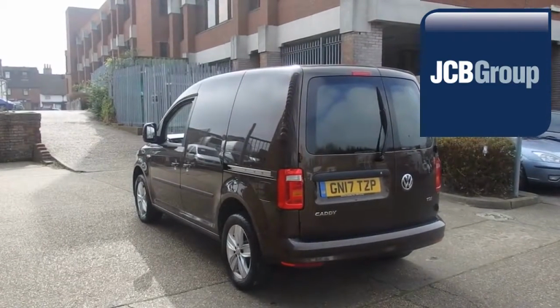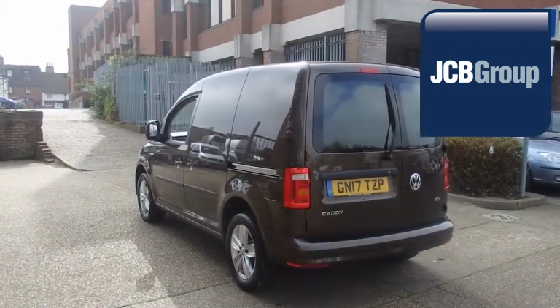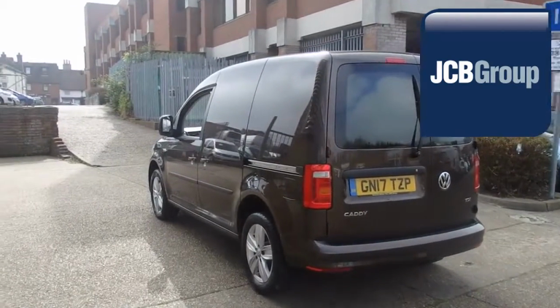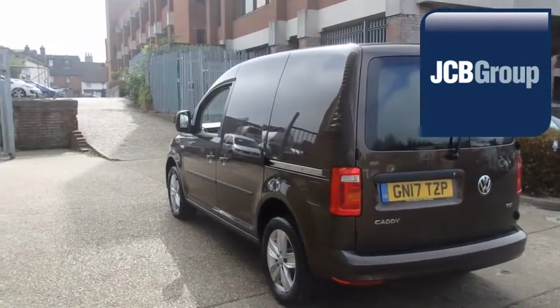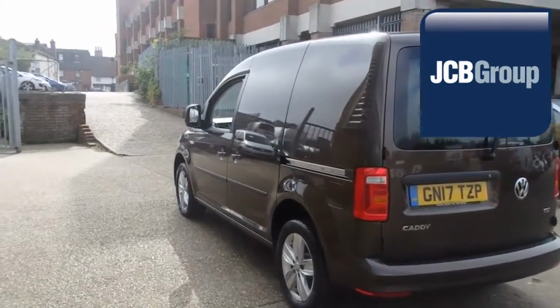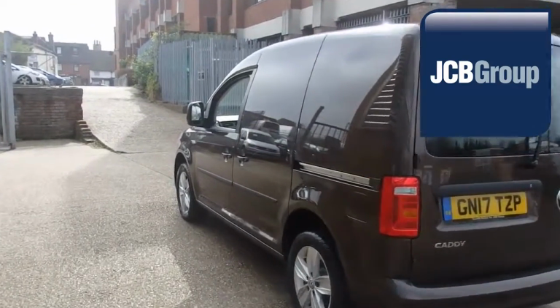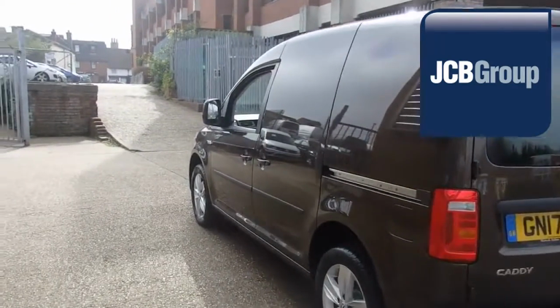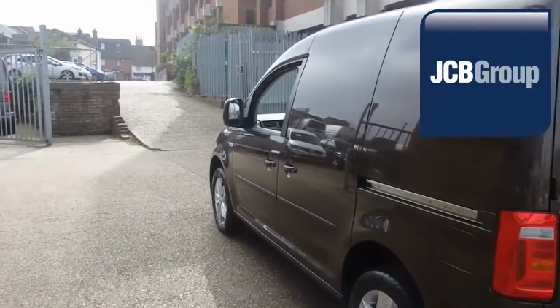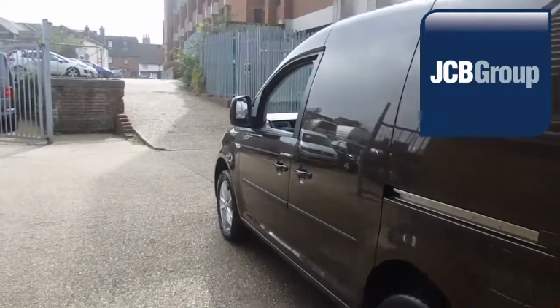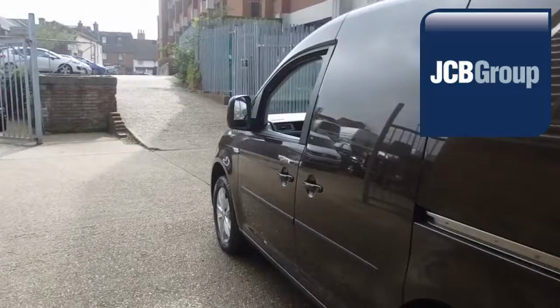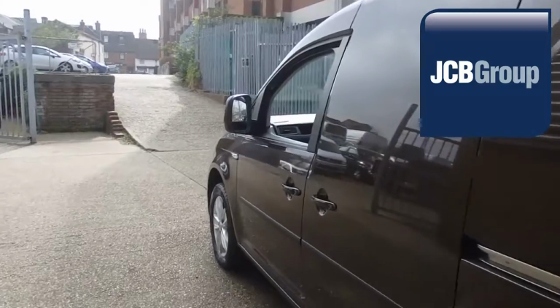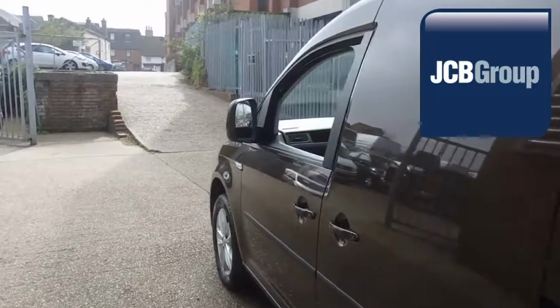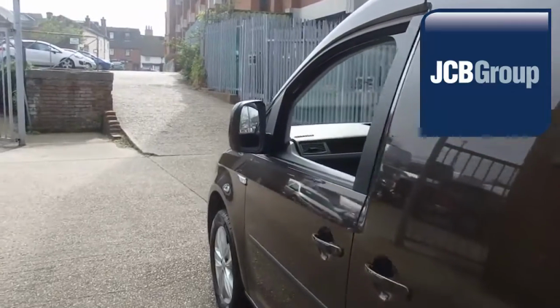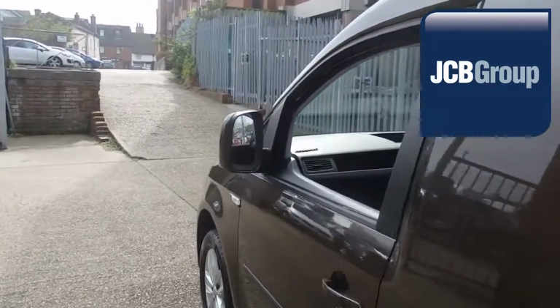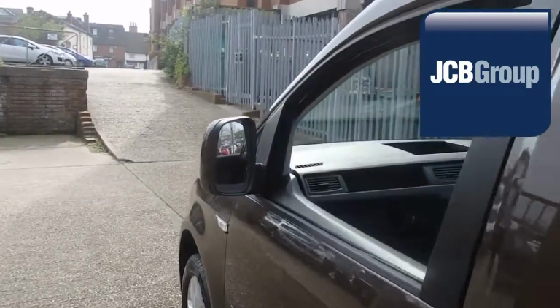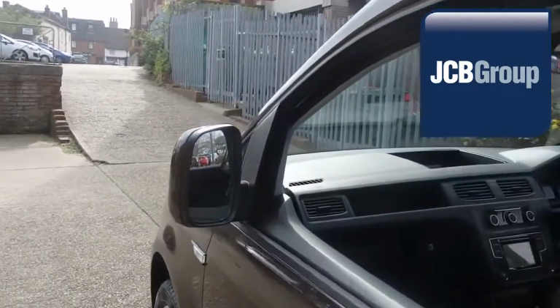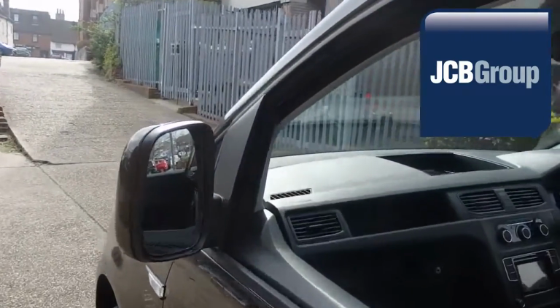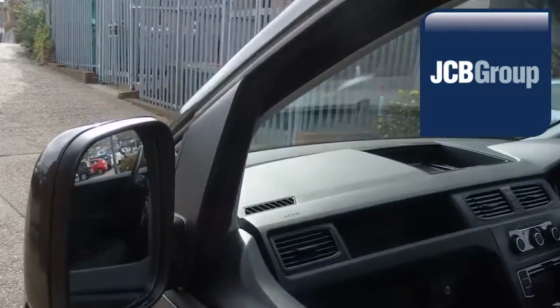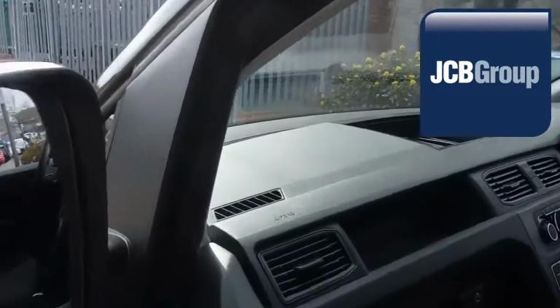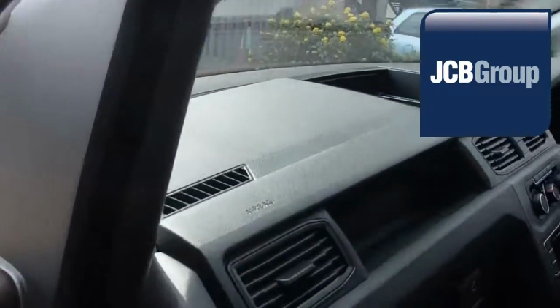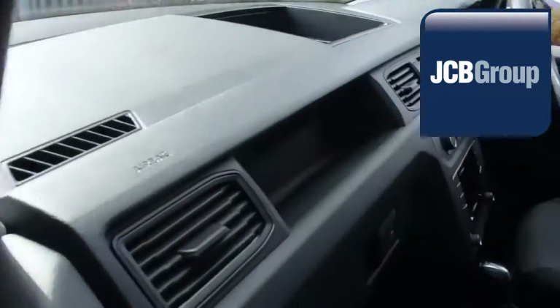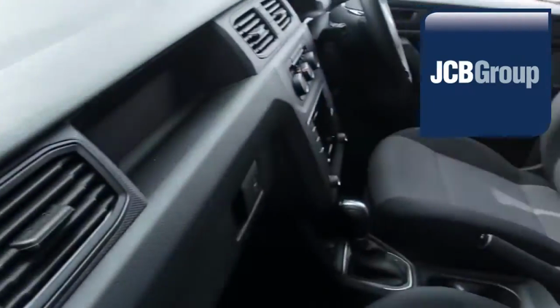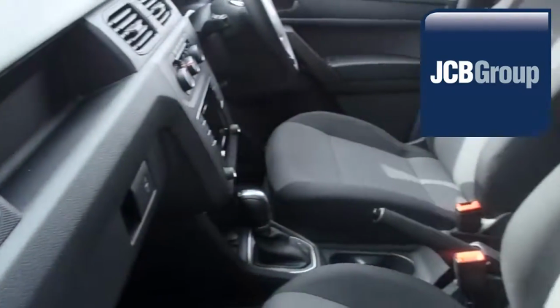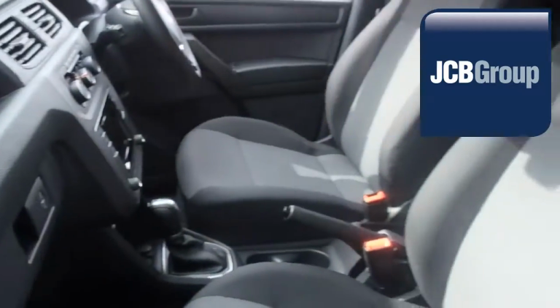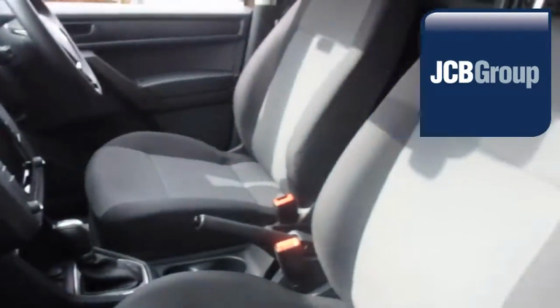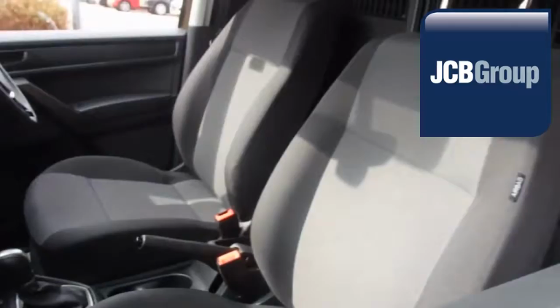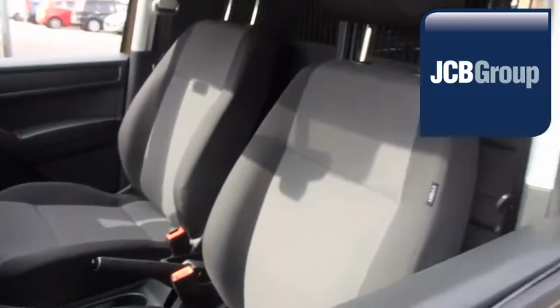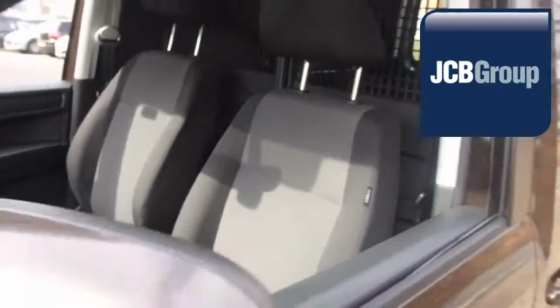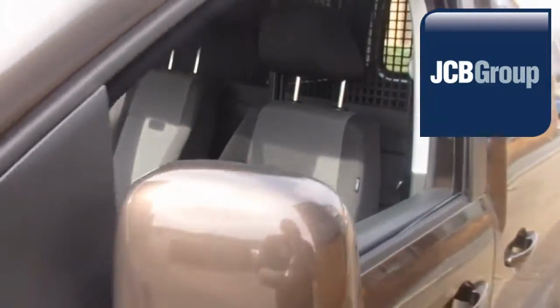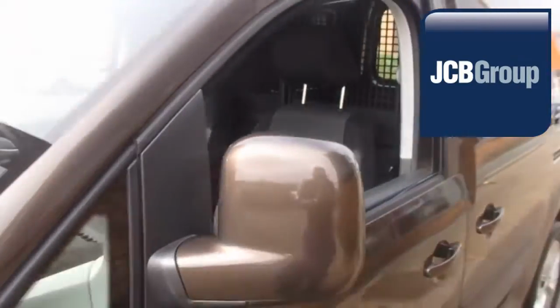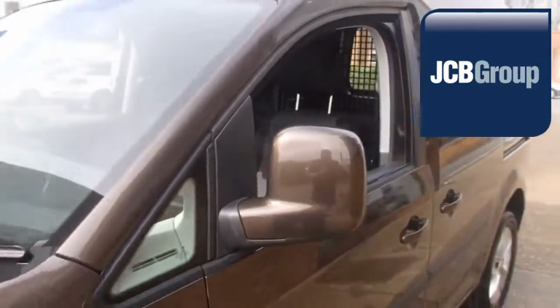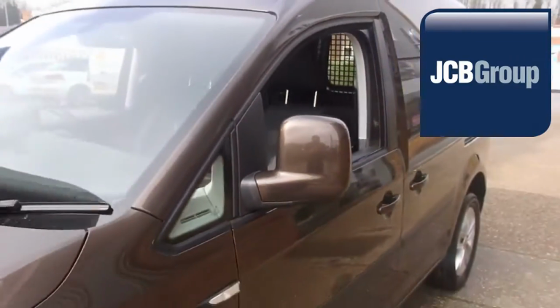So once we have found your Volkswagen commercial vehicle, you can drive away with complete confidence. Please call JCB Sittingbourne for more information on this vehicle or any other.